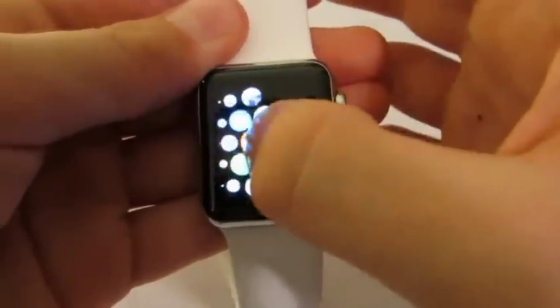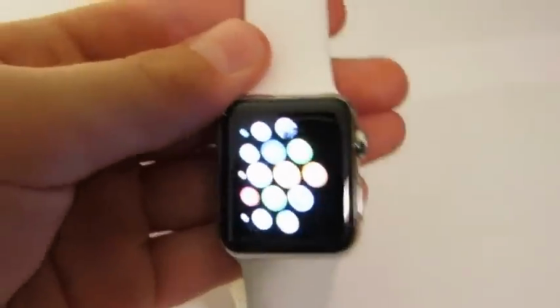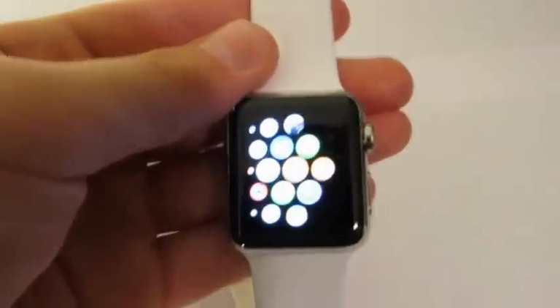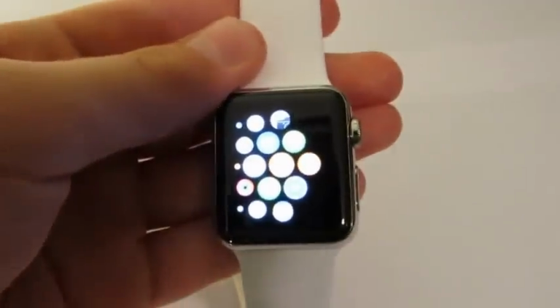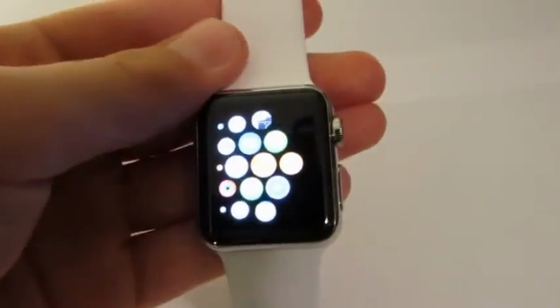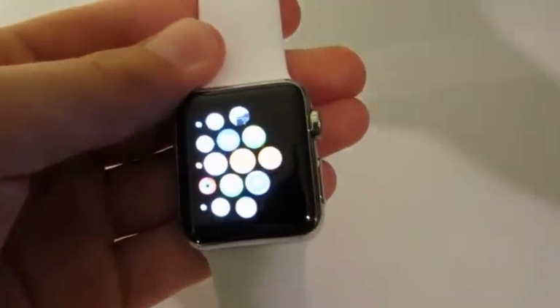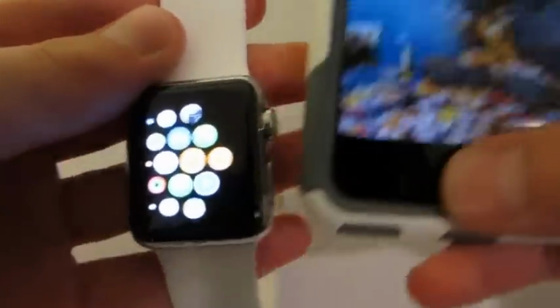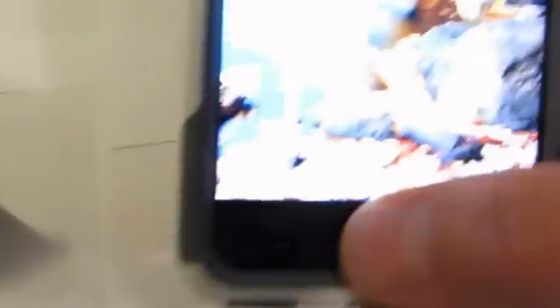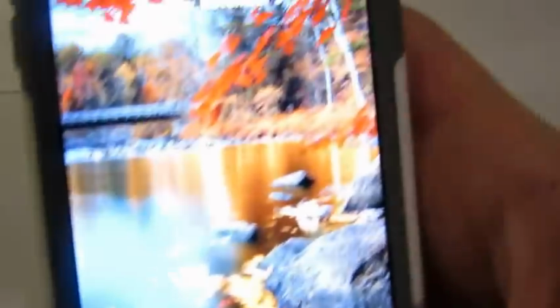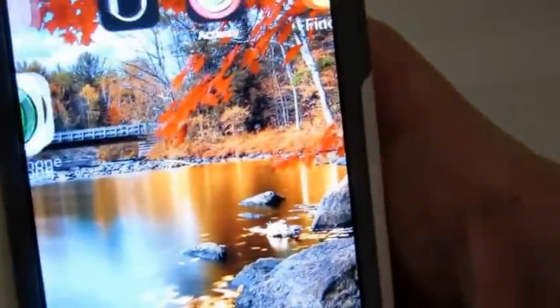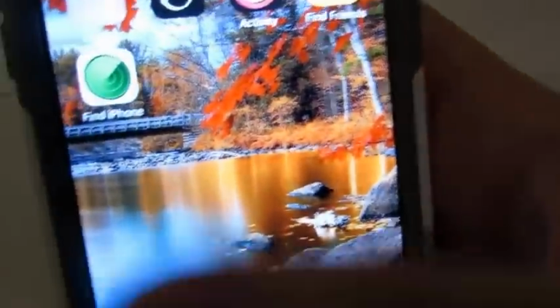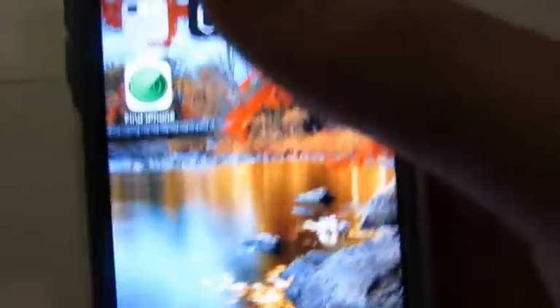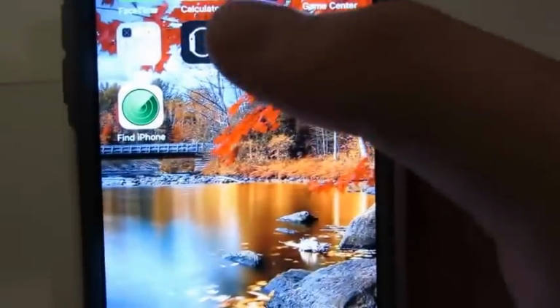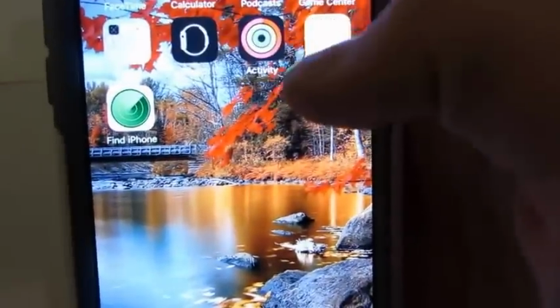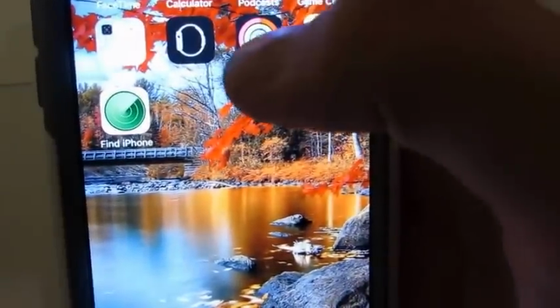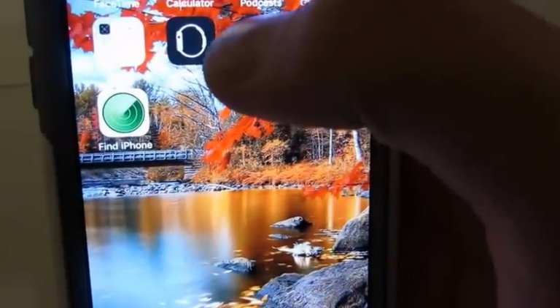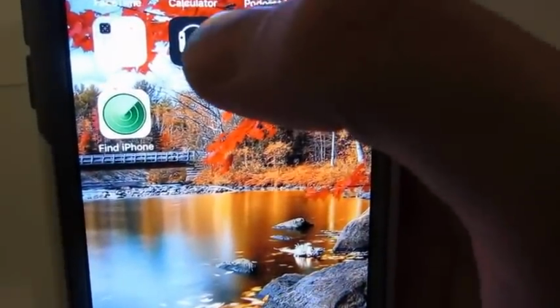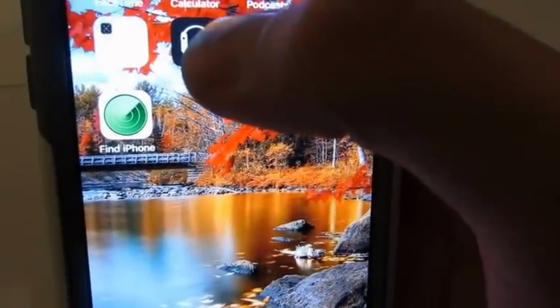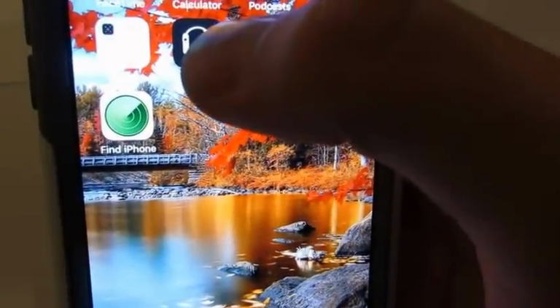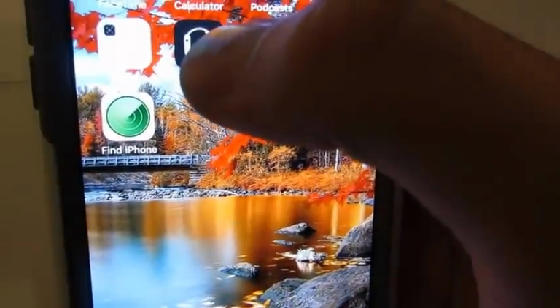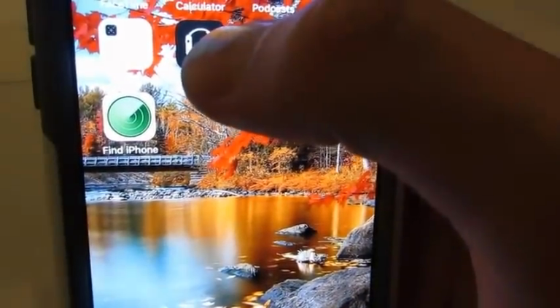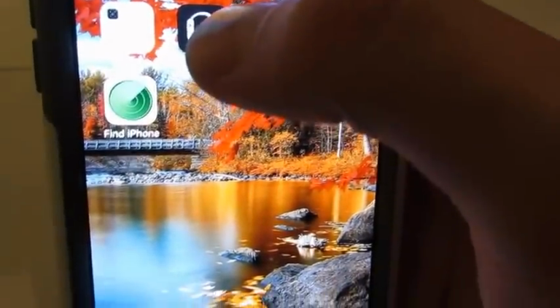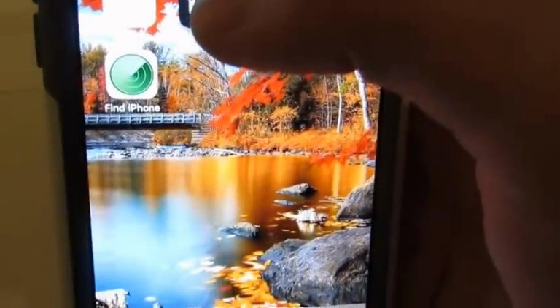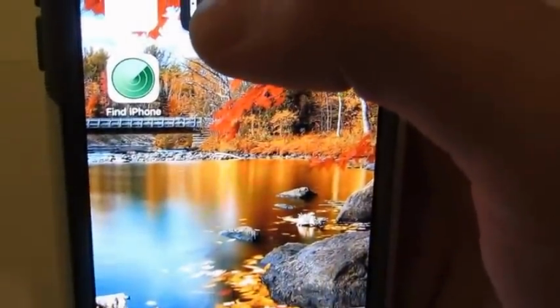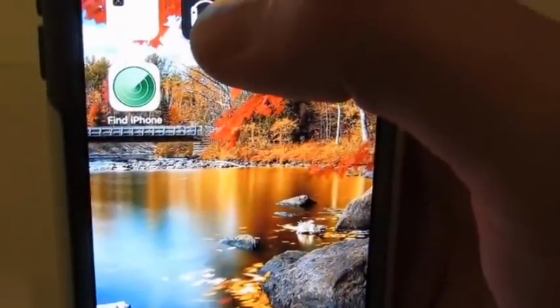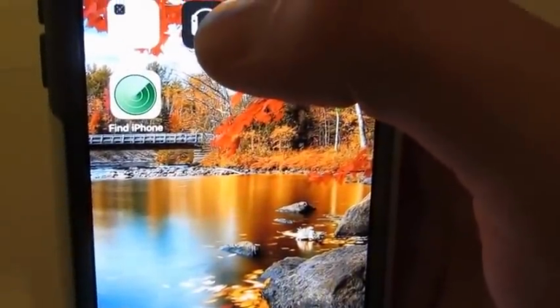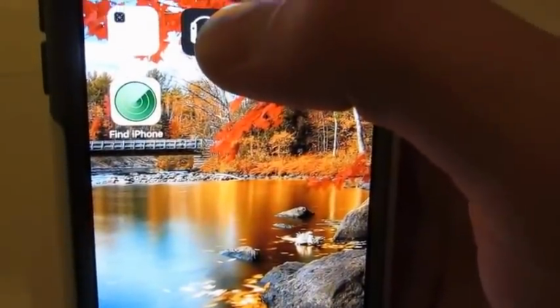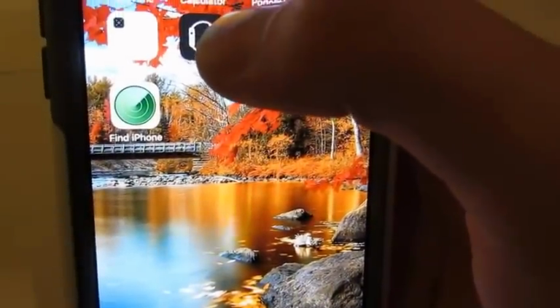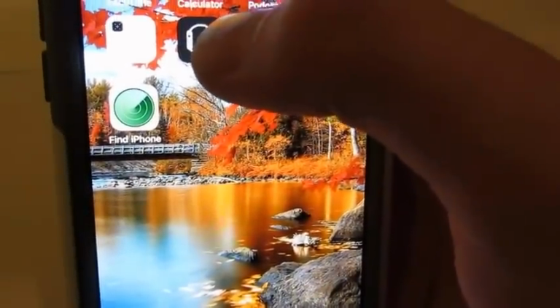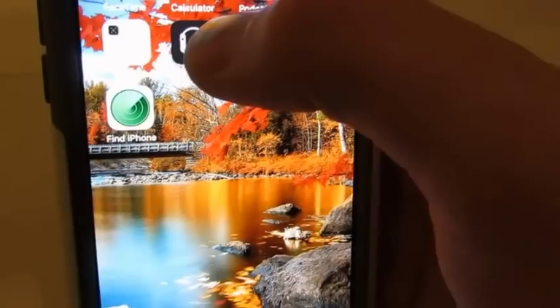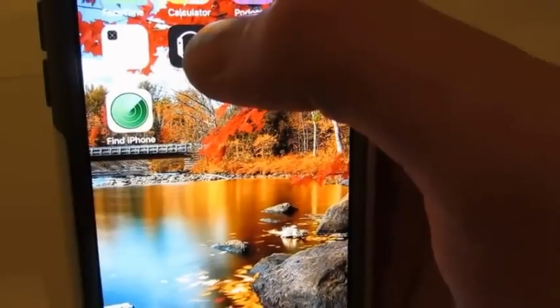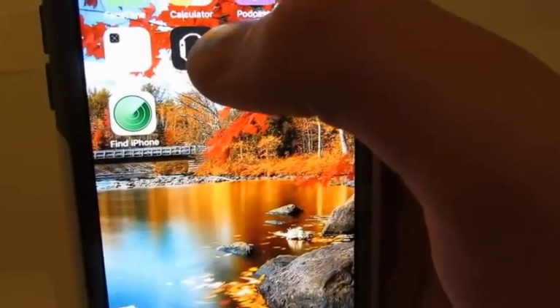It's really cool because the settings on the actual watch are actually in your phone — it's in this app. You have to have iOS 8.1 or higher and you'll have it.